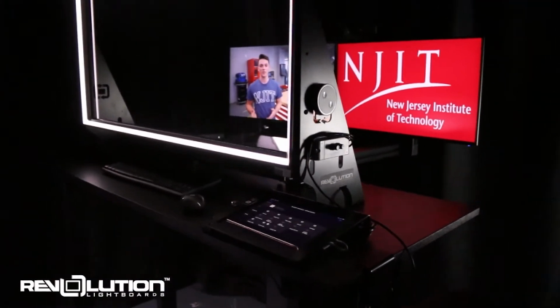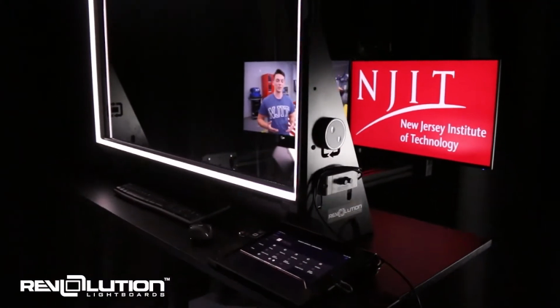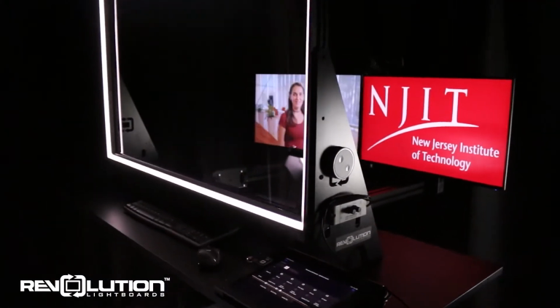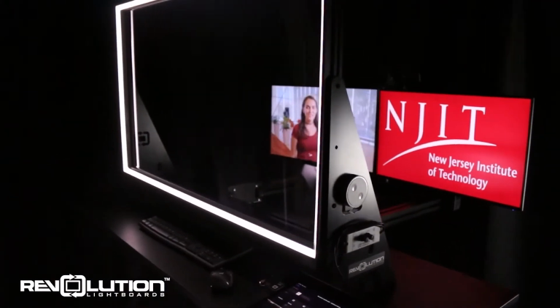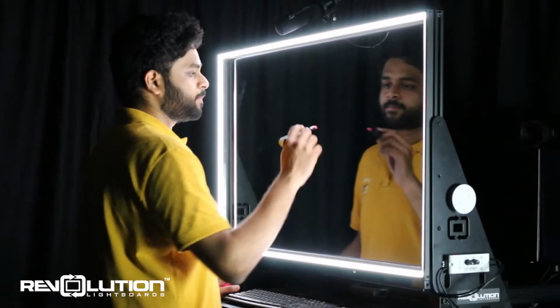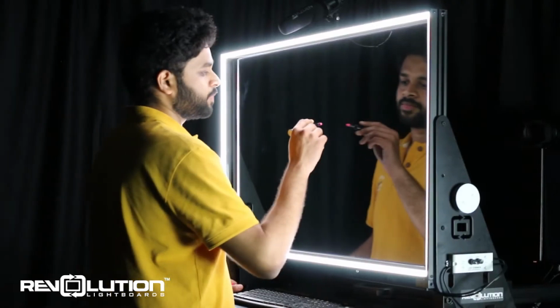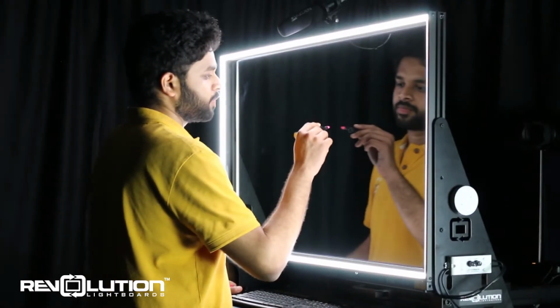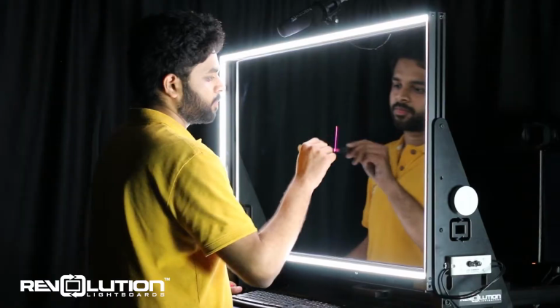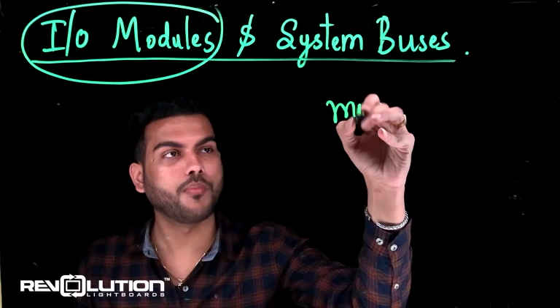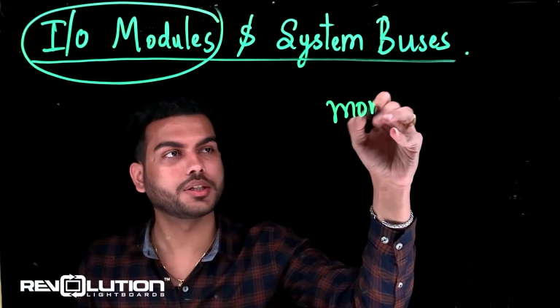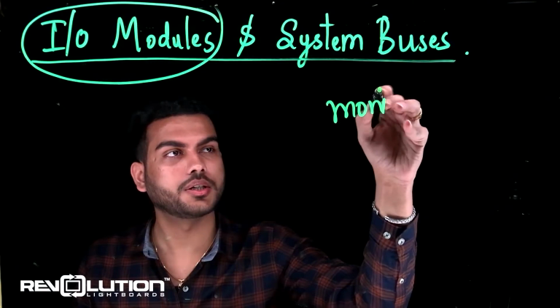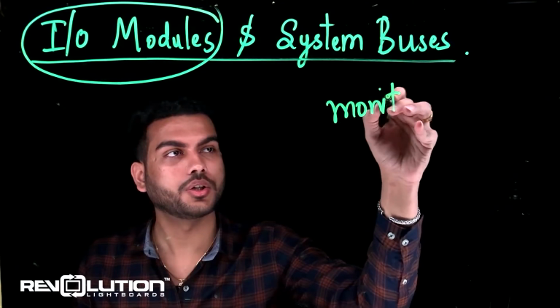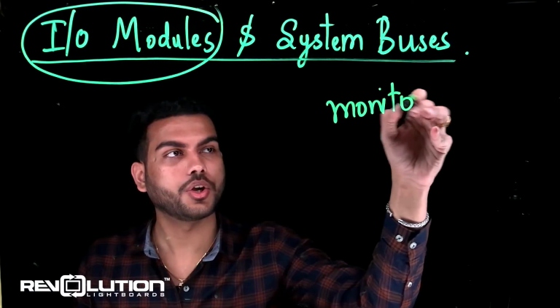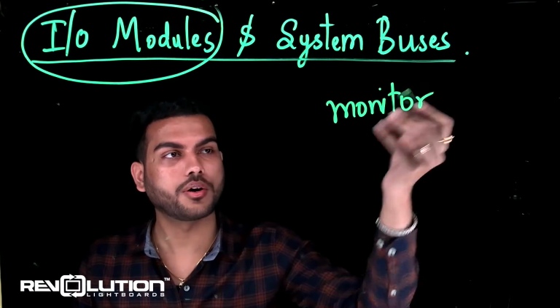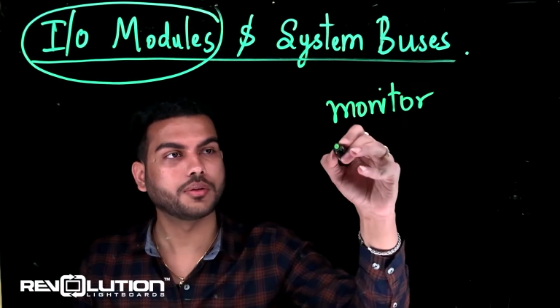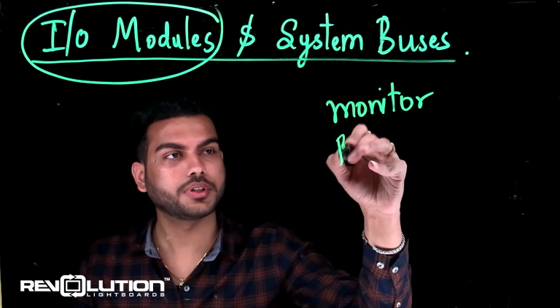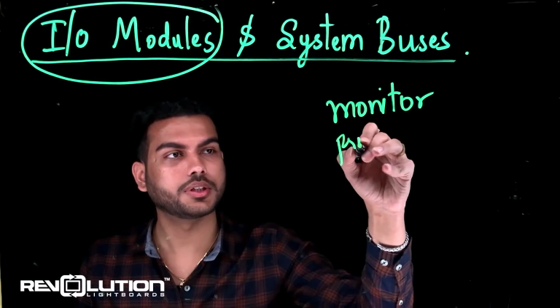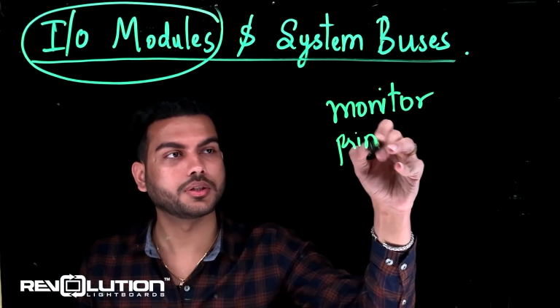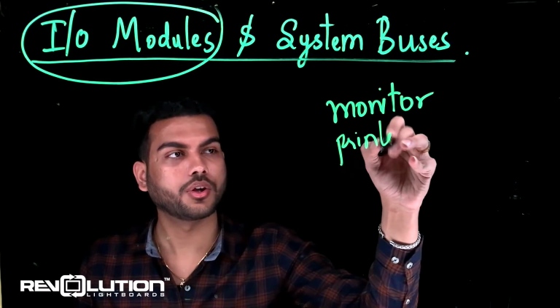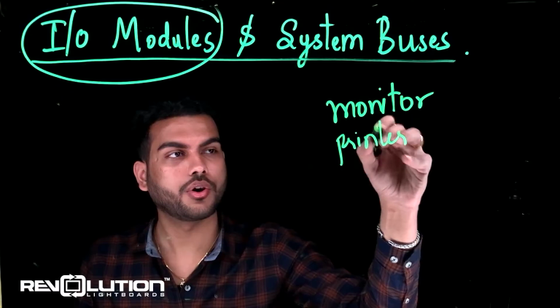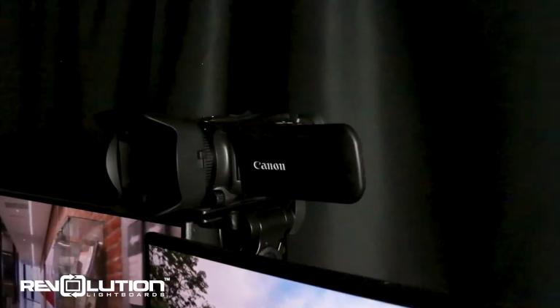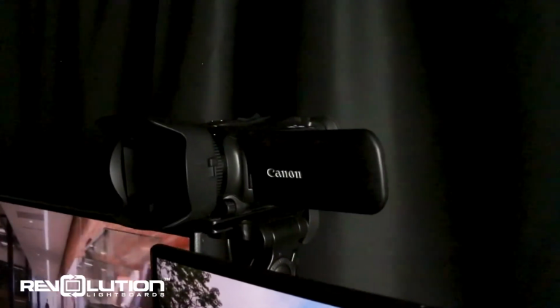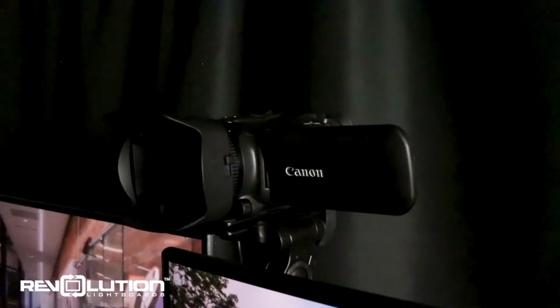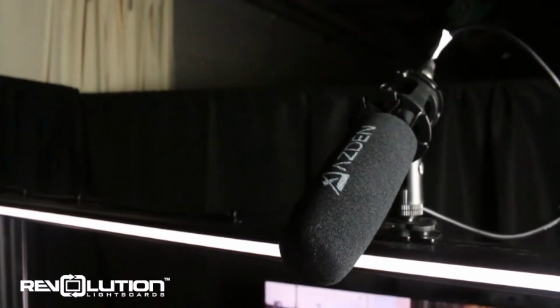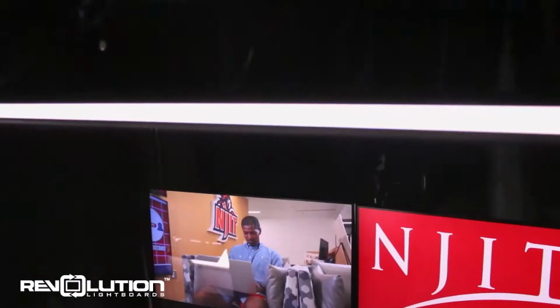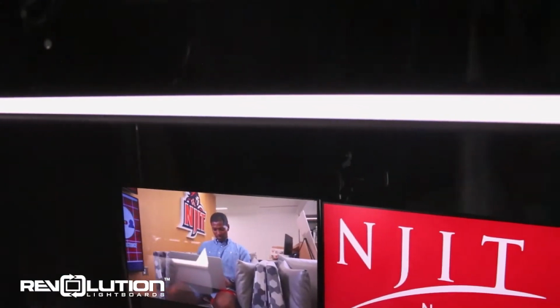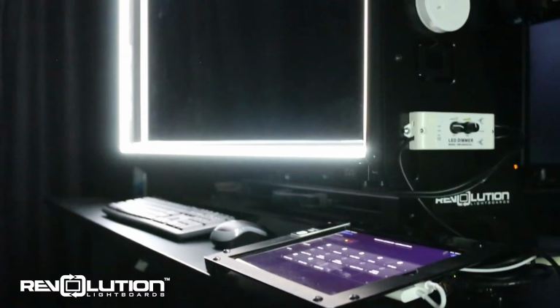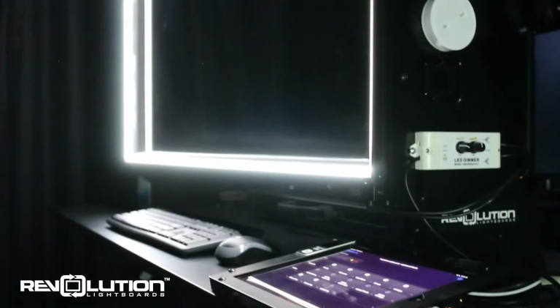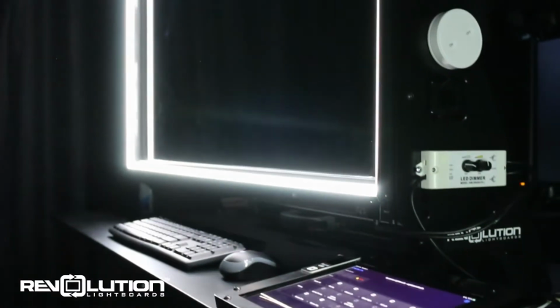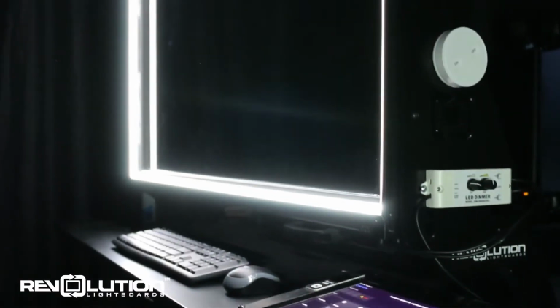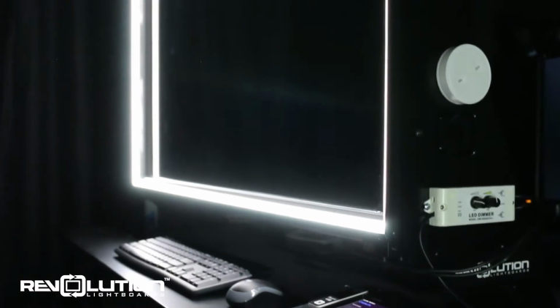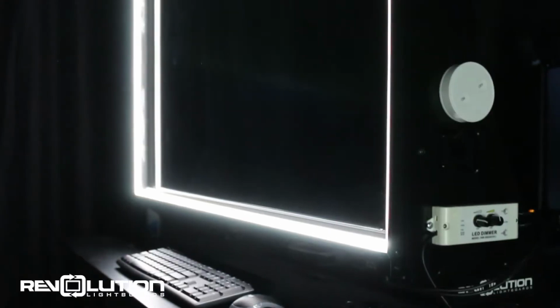NJIT's new lightboard studio is here to enhance your video recordings and streams, allowing lecturers to create high-quality study footage on the fly. The studio comes pre-equipped with first-class video, audio, and lighting equipment, allowing you to effortlessly create high-quality footage.